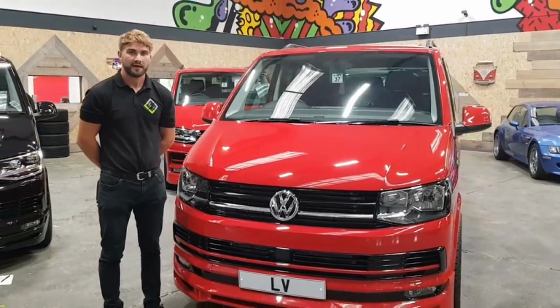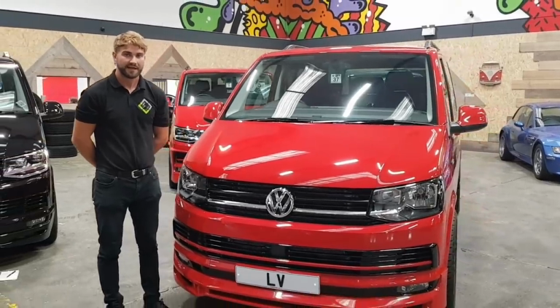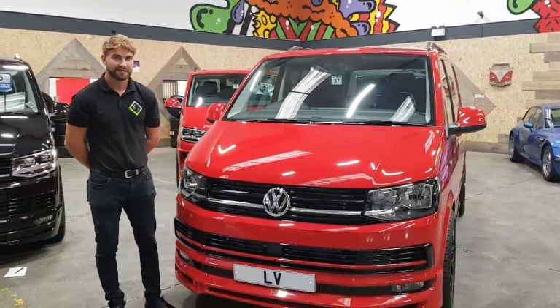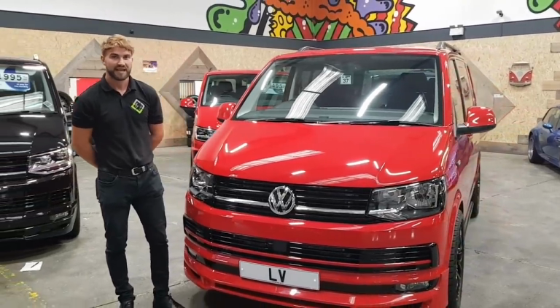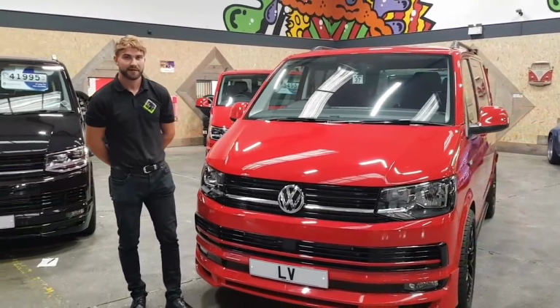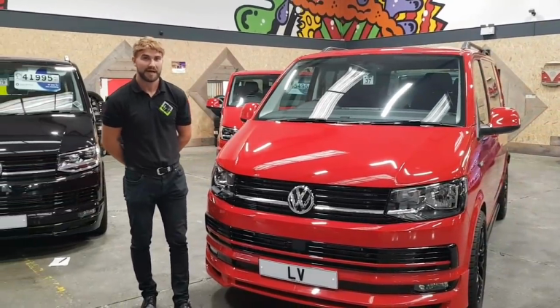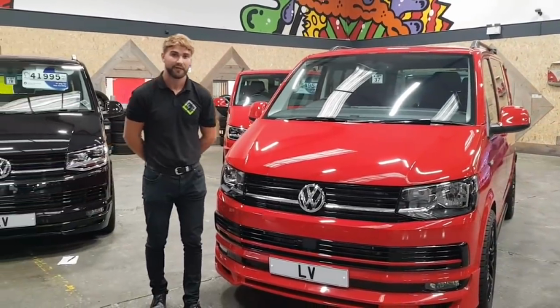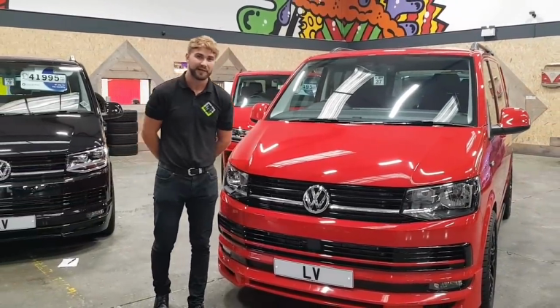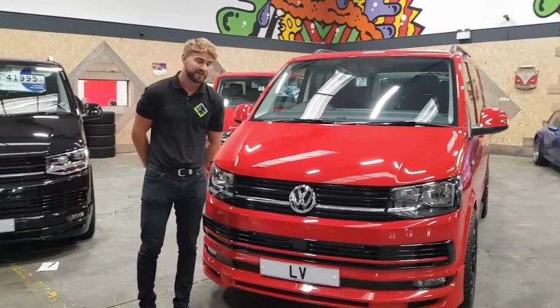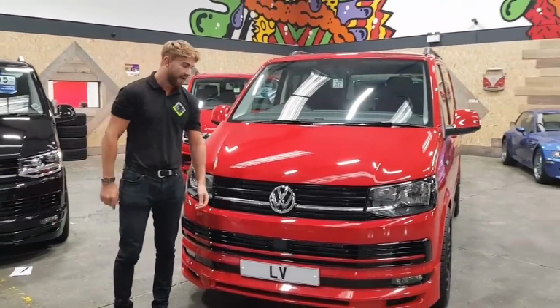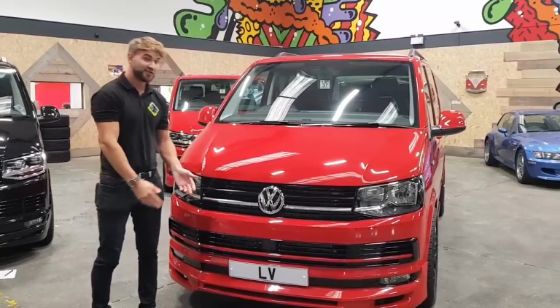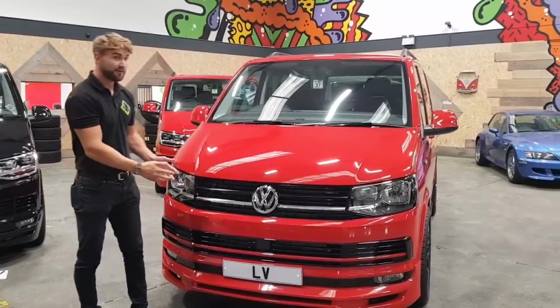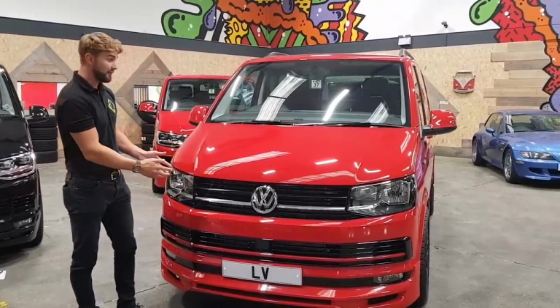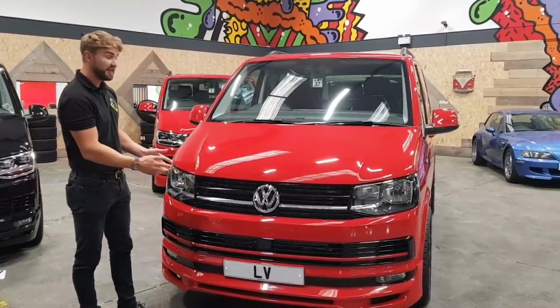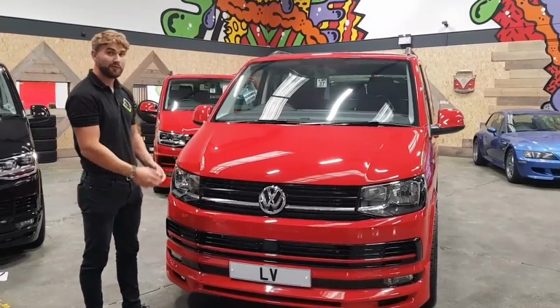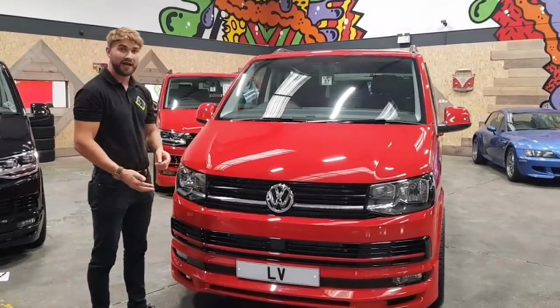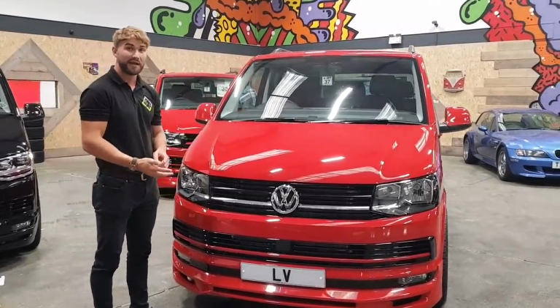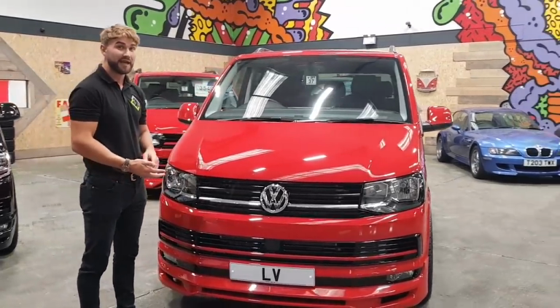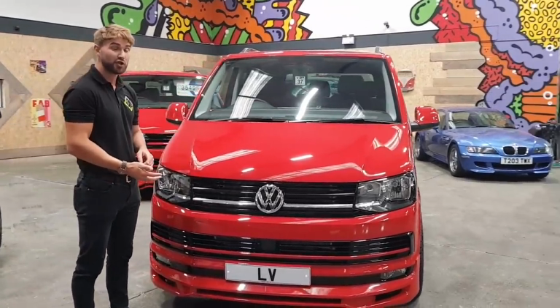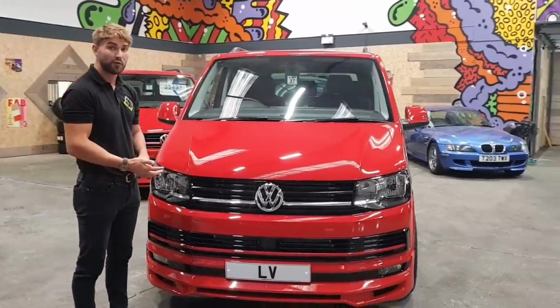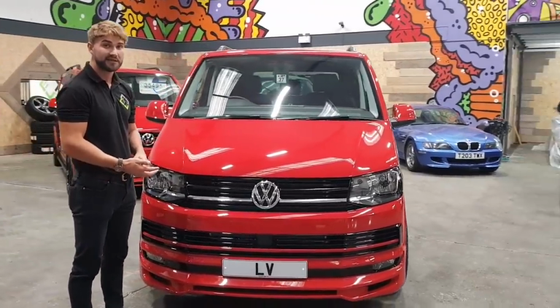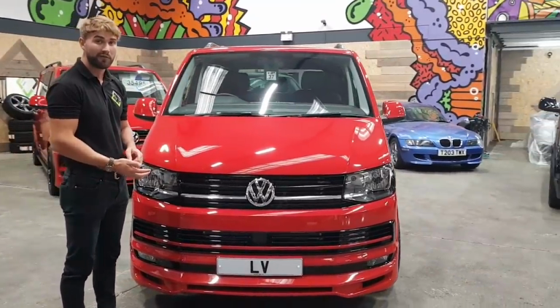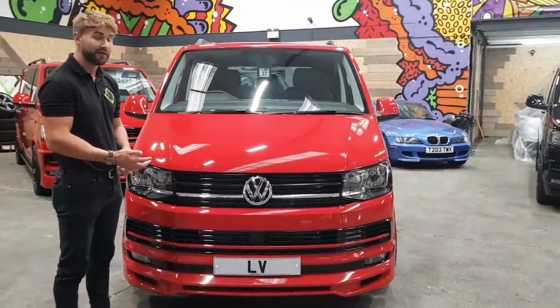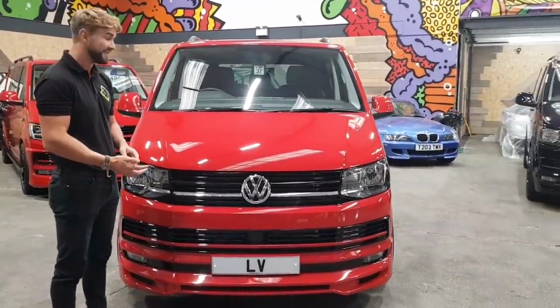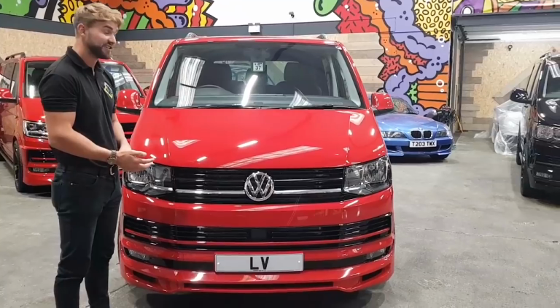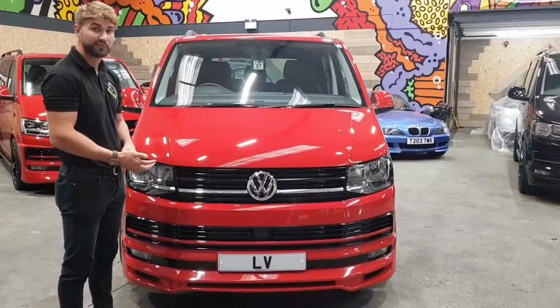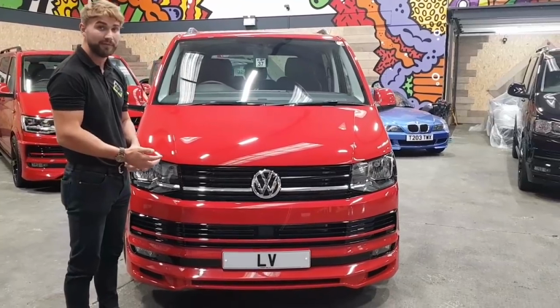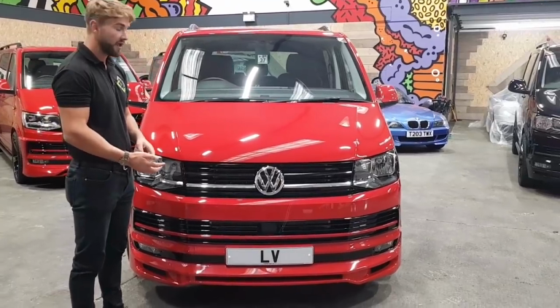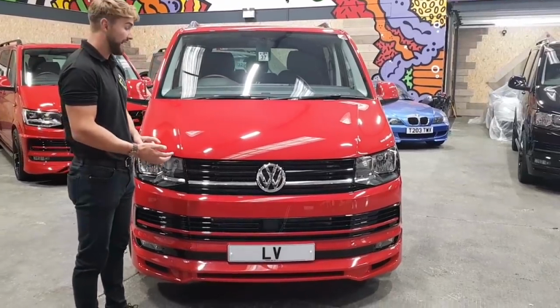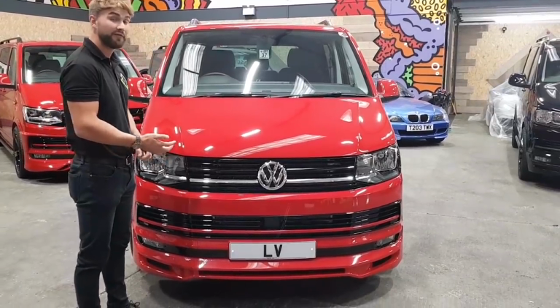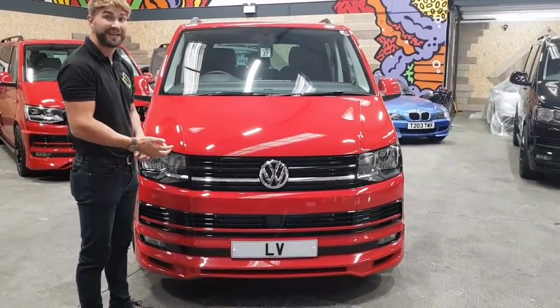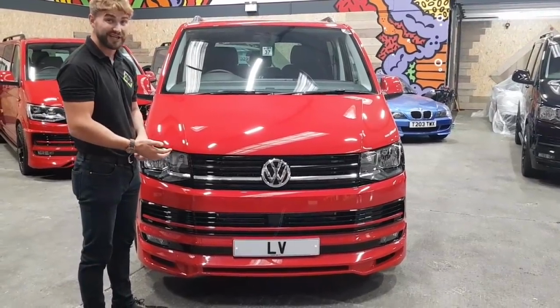Hi guys, I'm James and I'm your LB specialist. Just a quick rundown on the vehicle. Here we have a short wheelbase 150 T6 transporter, 150 DSG.